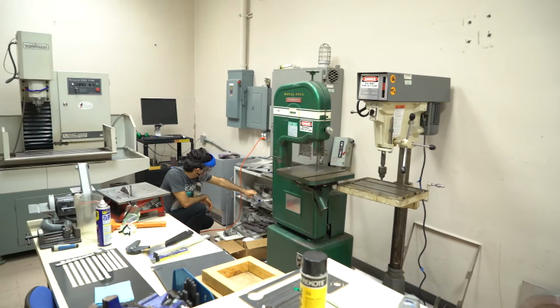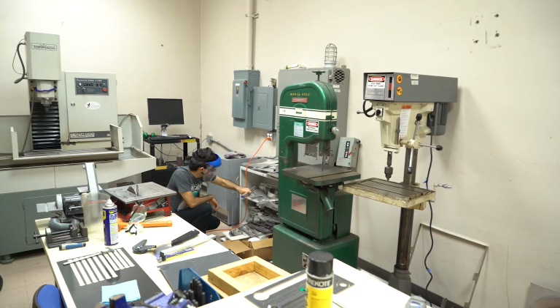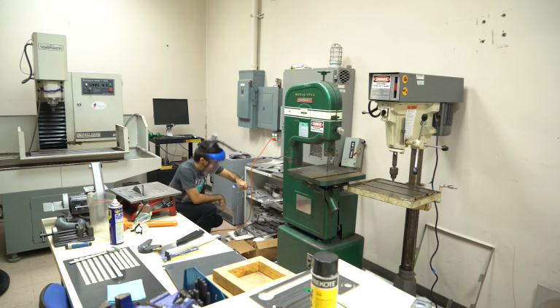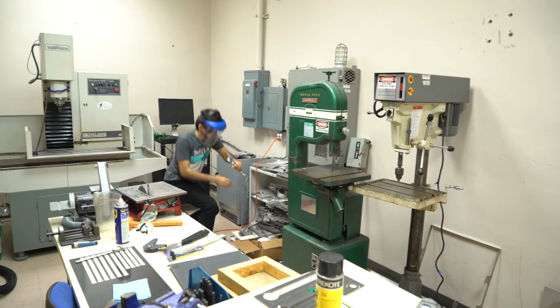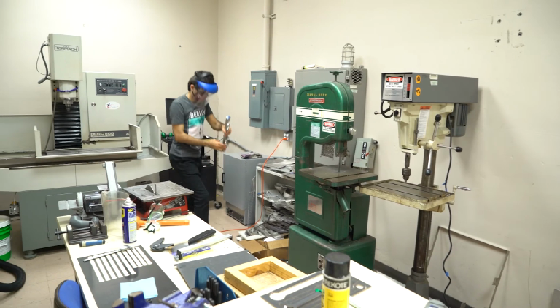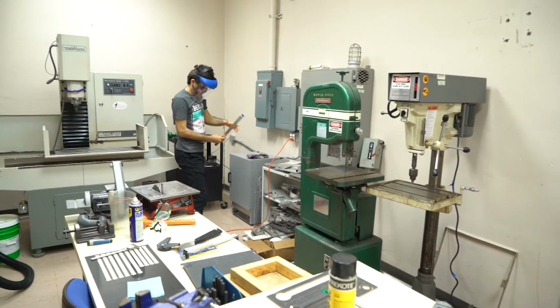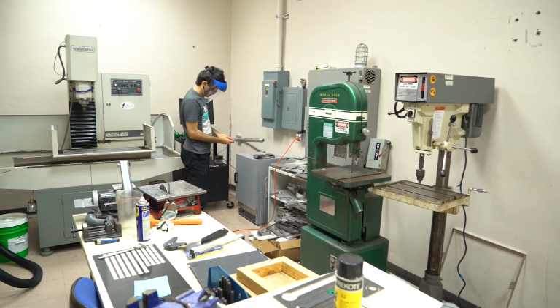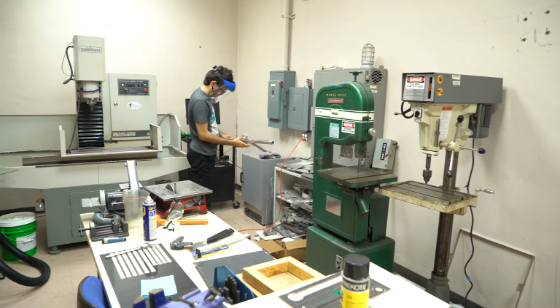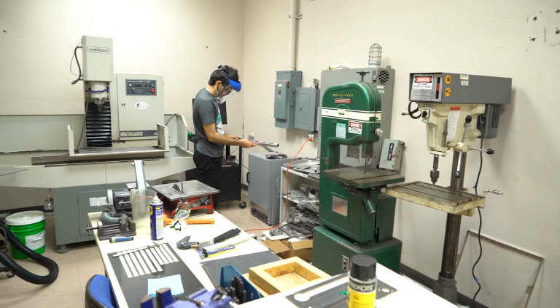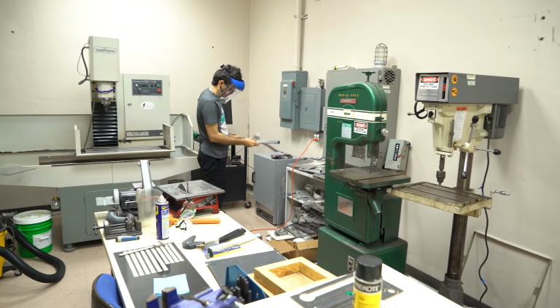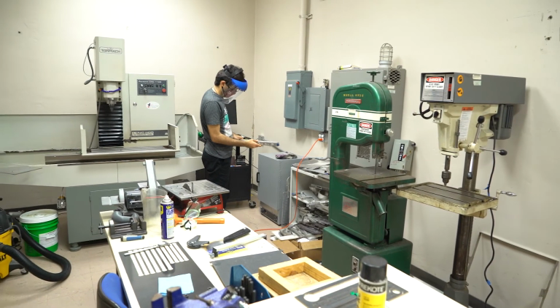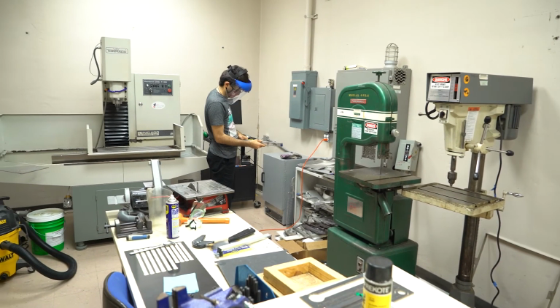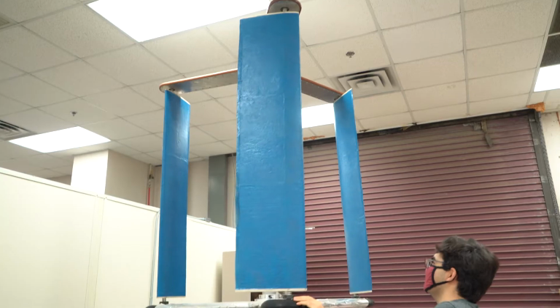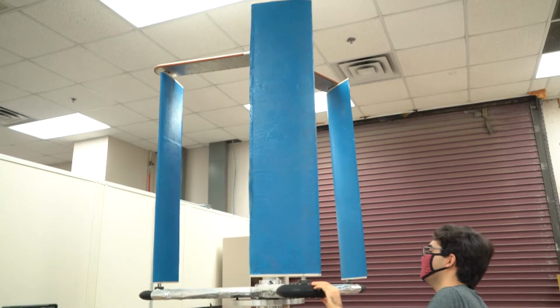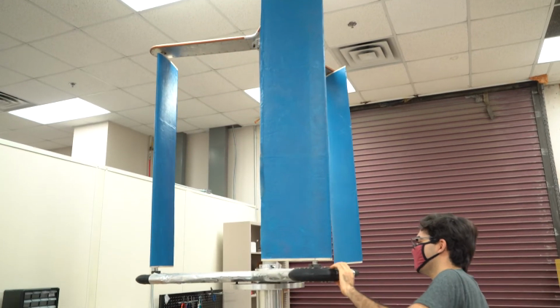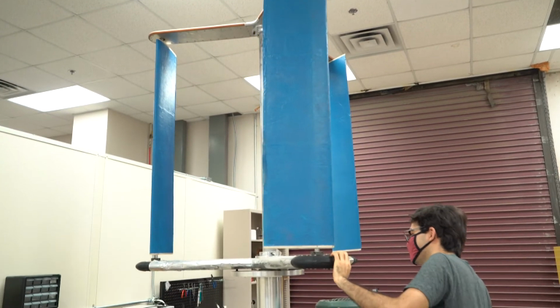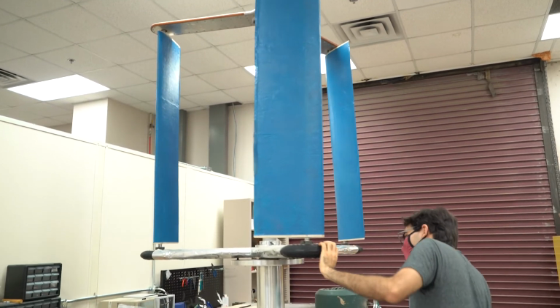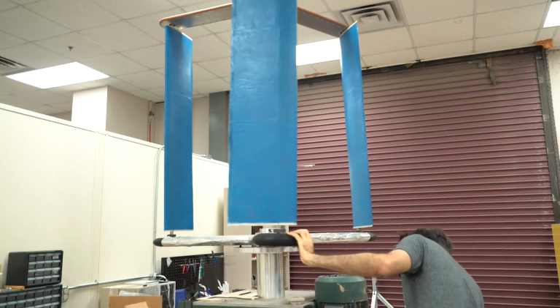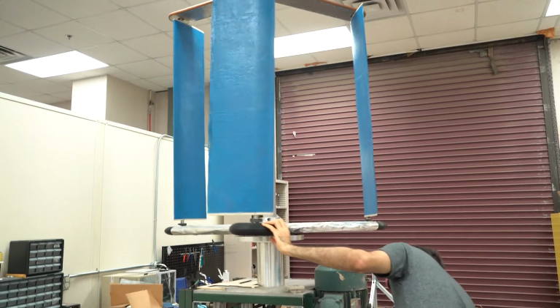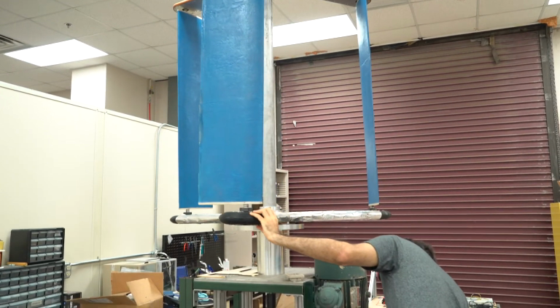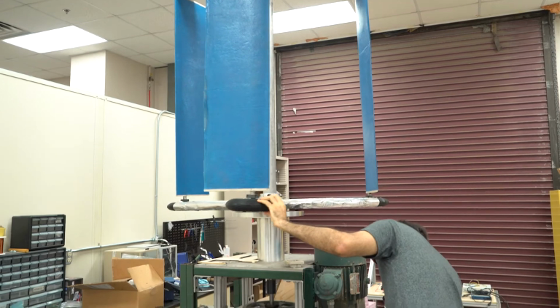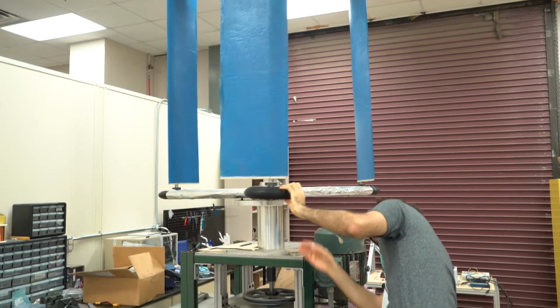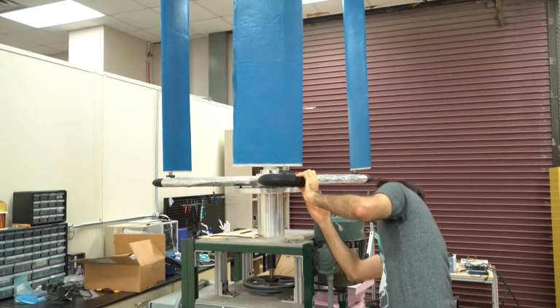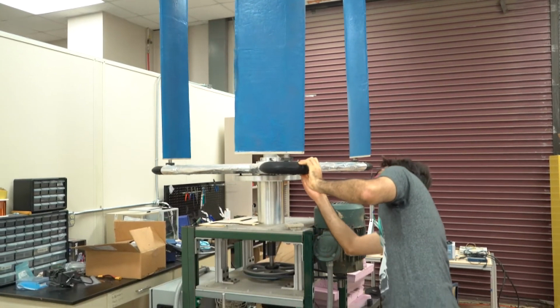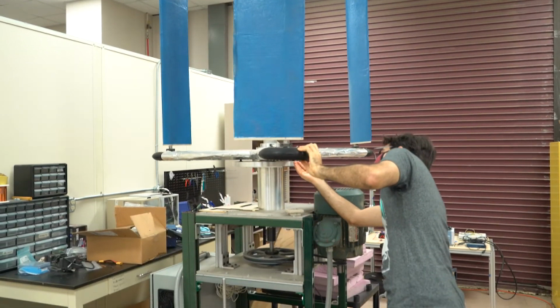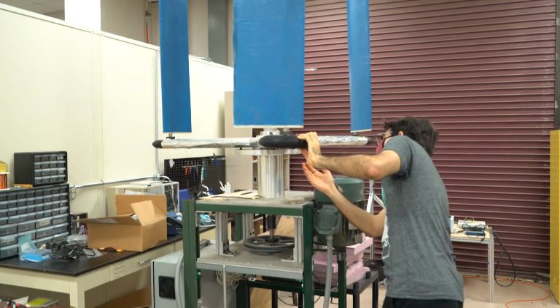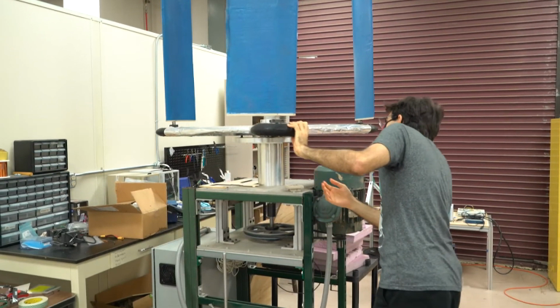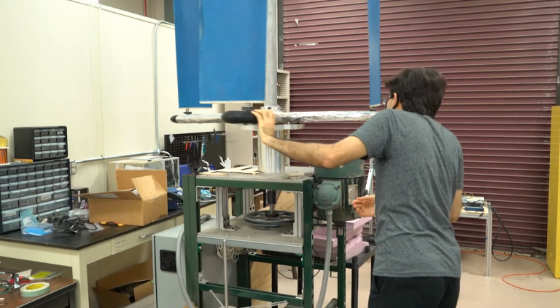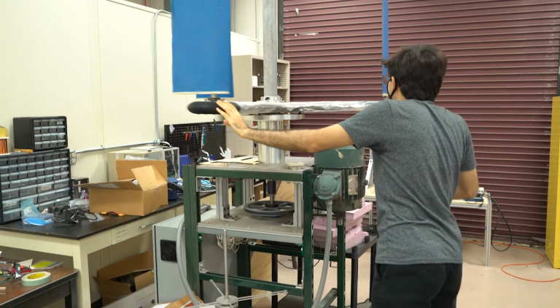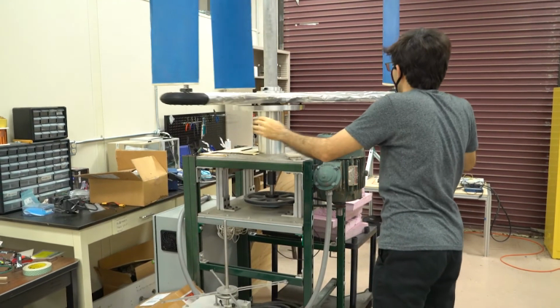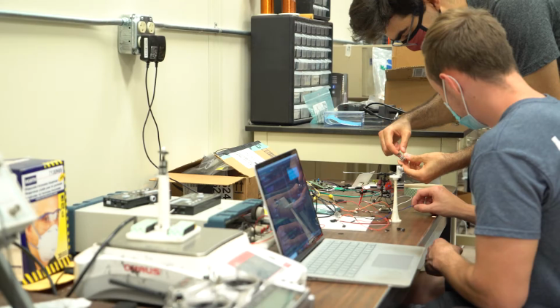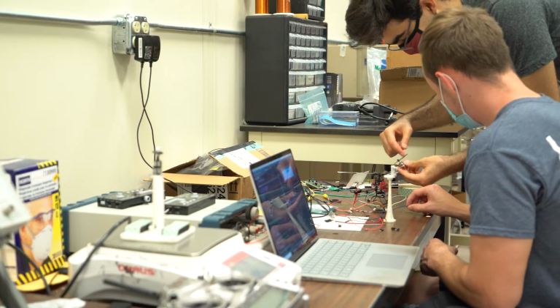The Advanced Vertical Flight Laboratory fosters an interdisciplinary working environment focused on the future of vertical flight, where students have the space to design, create, and experiment.